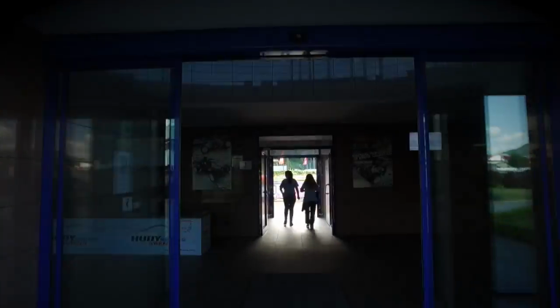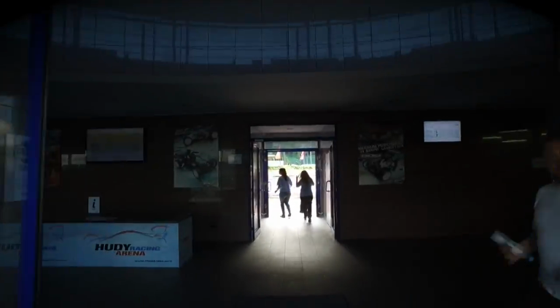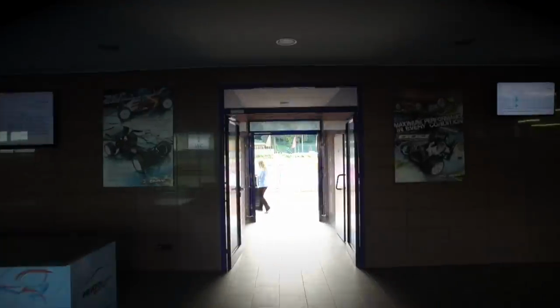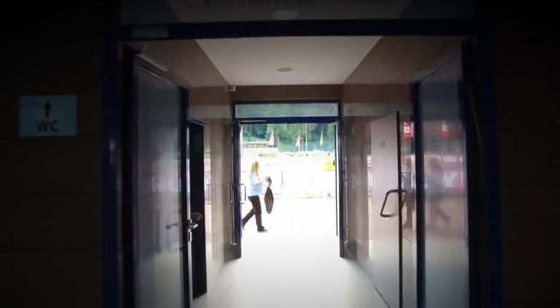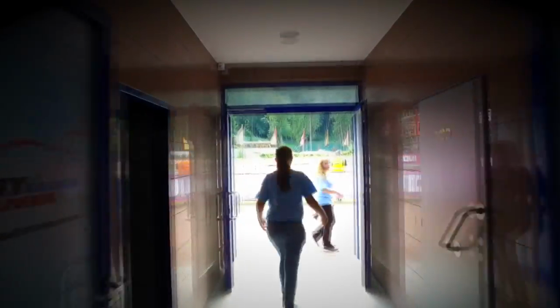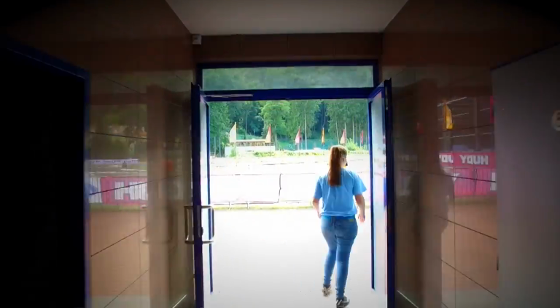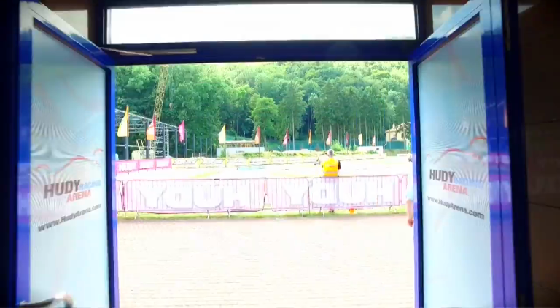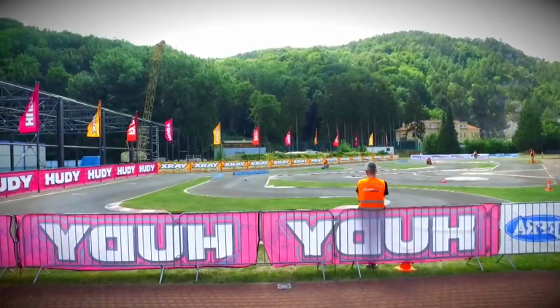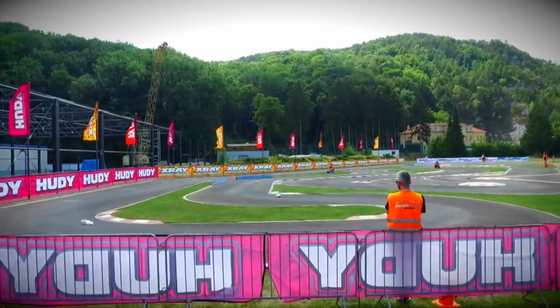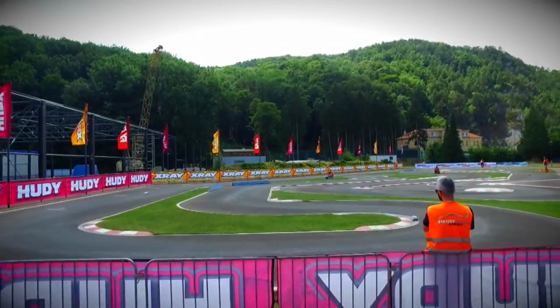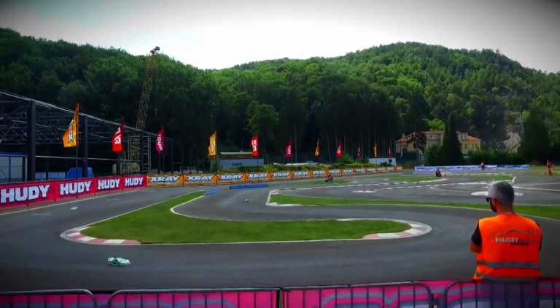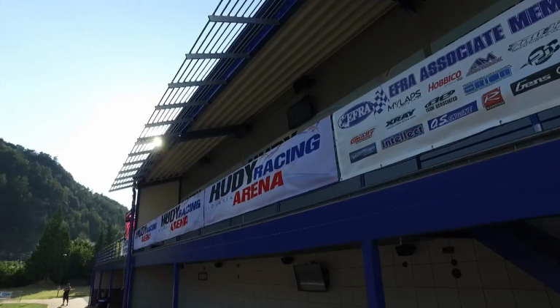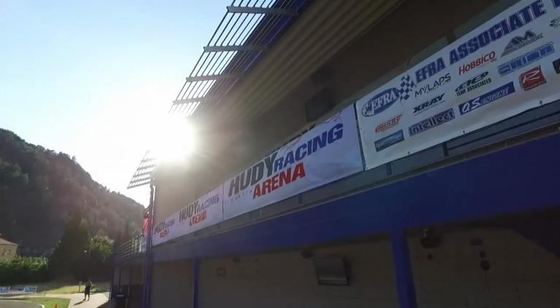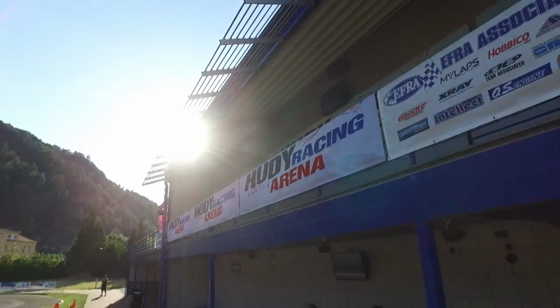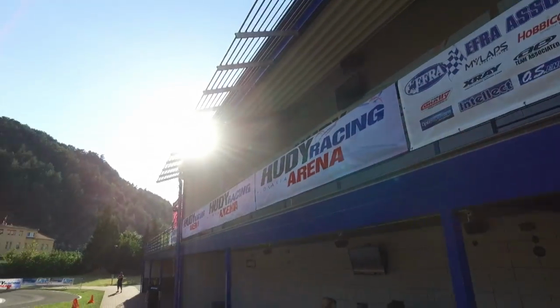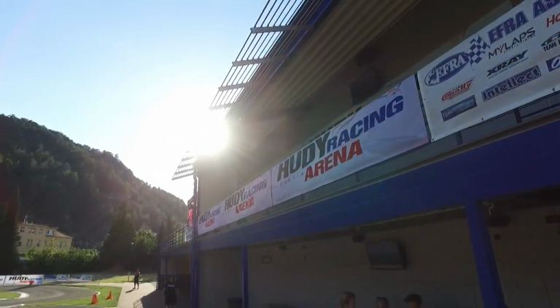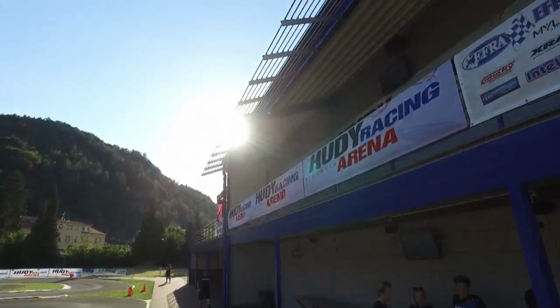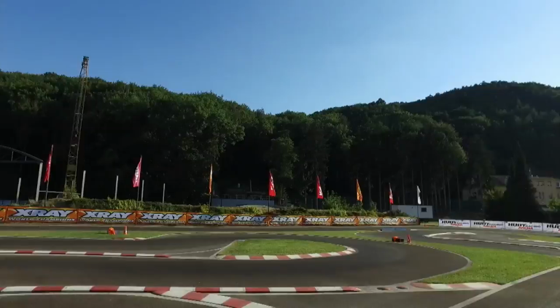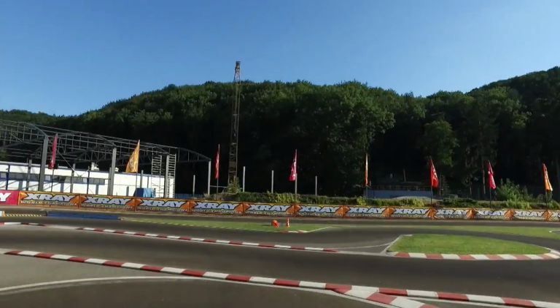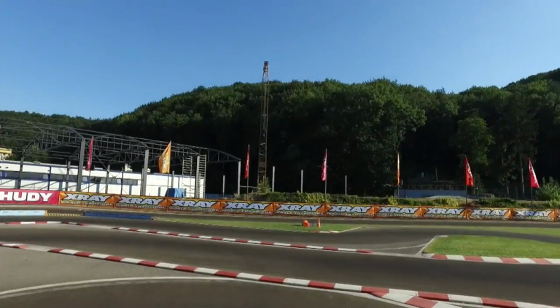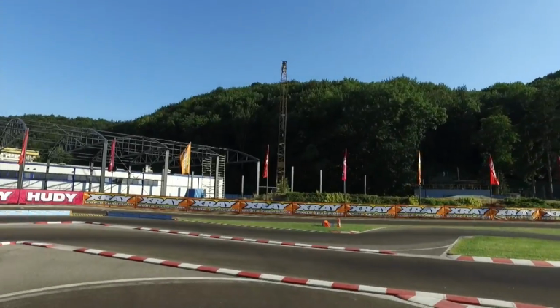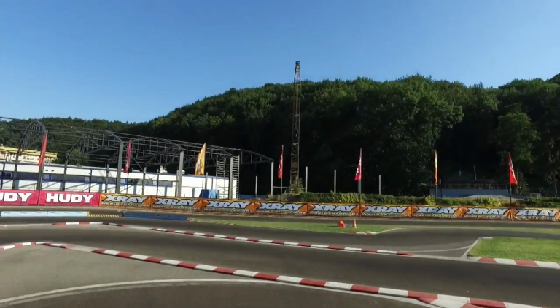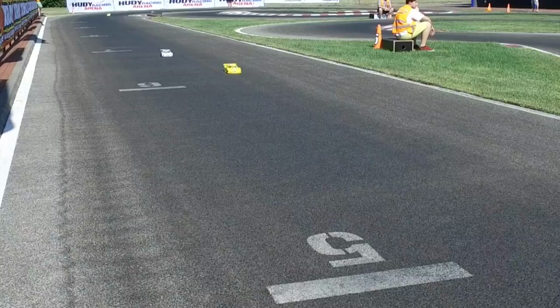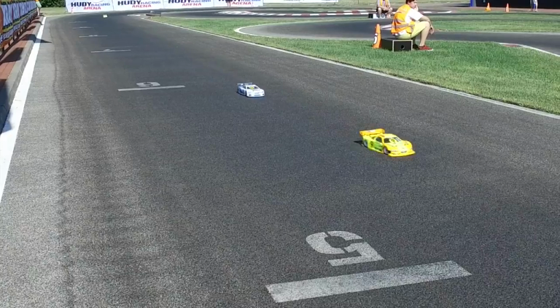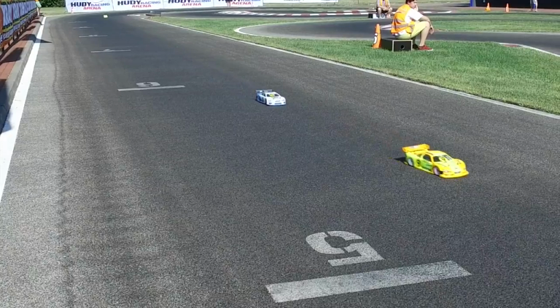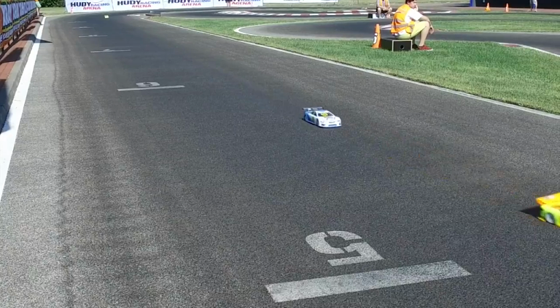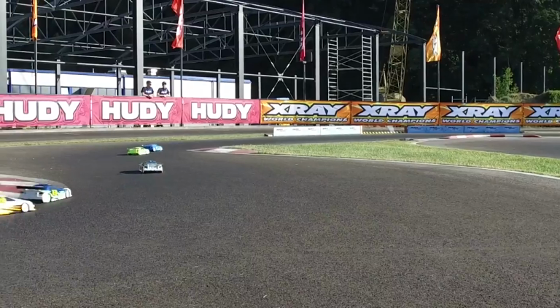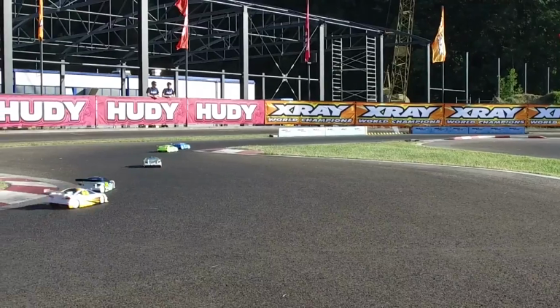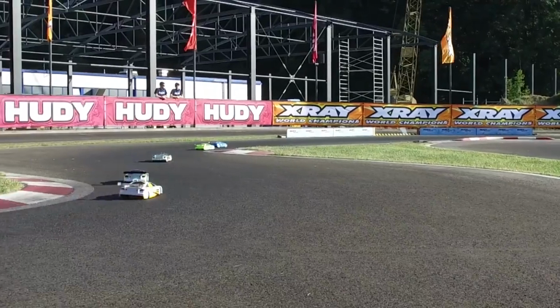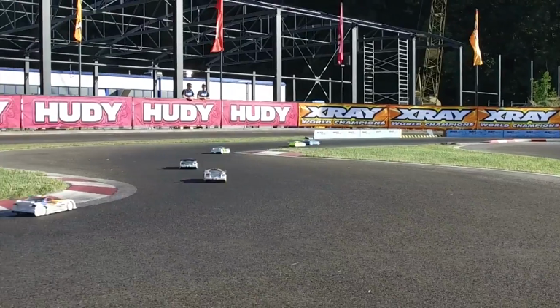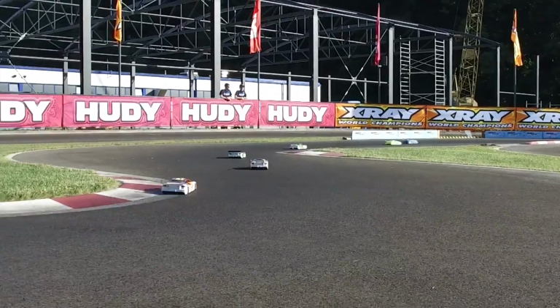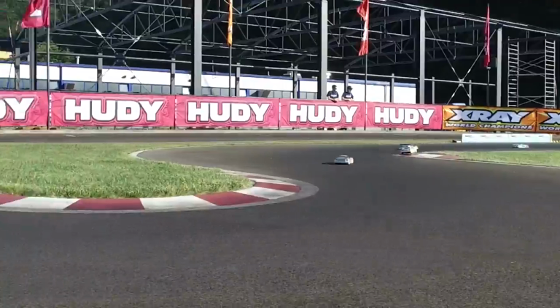Hello and welcome to another episode of RC Racing TV. In this edition, we are in Slovakia, one of the greatest RC facilities on this planet.